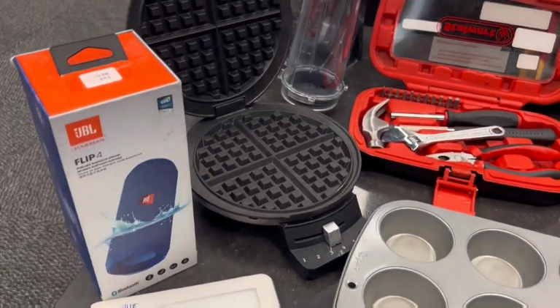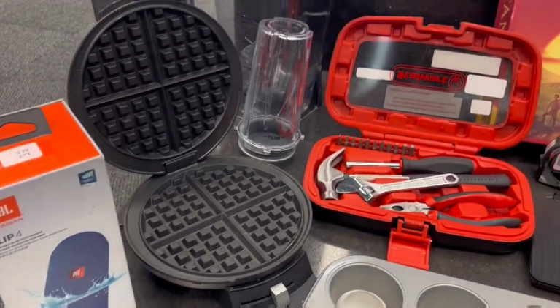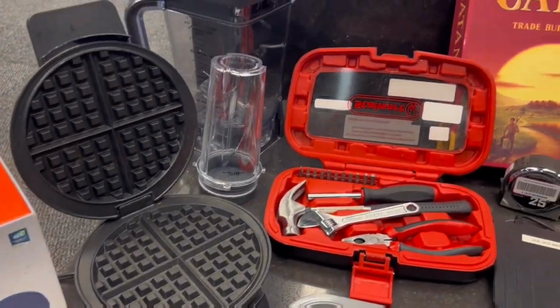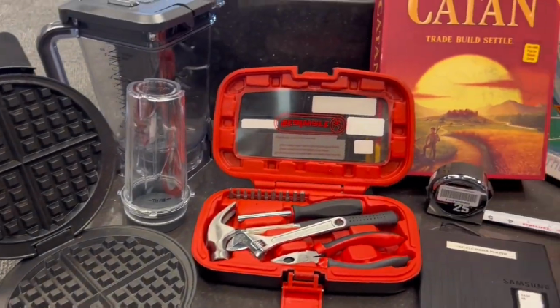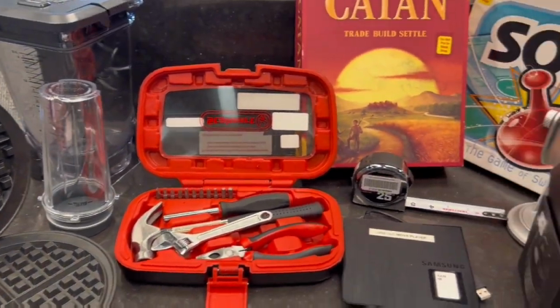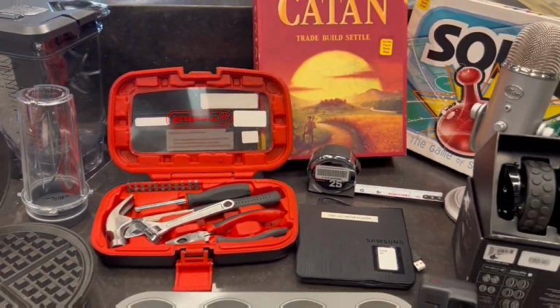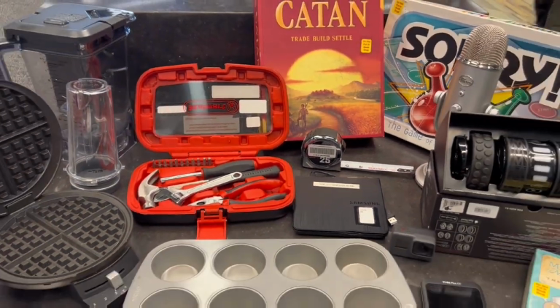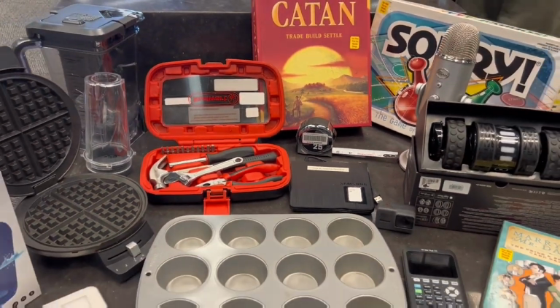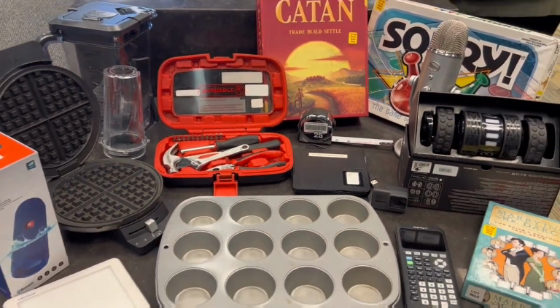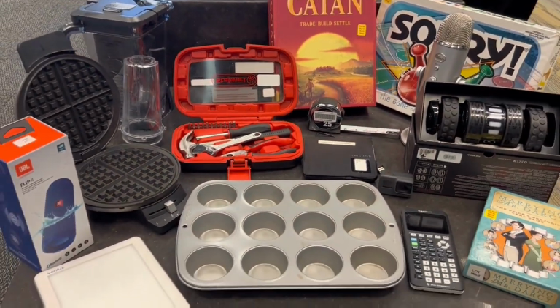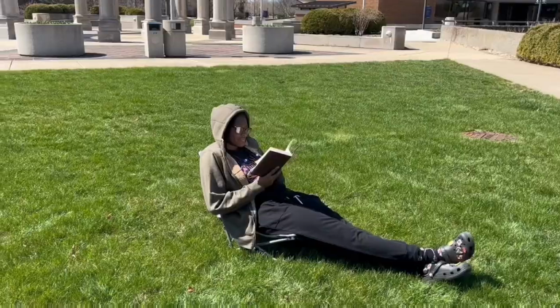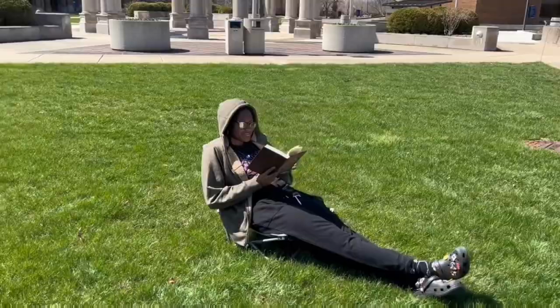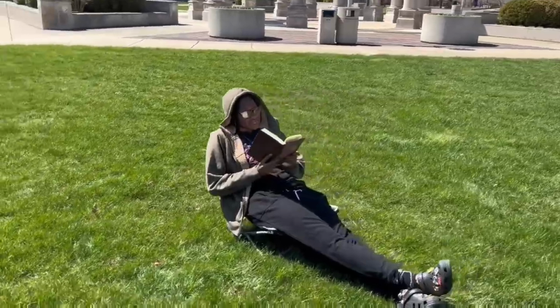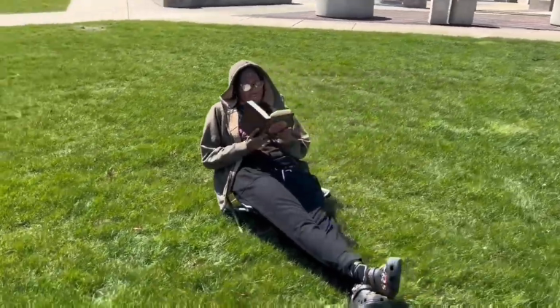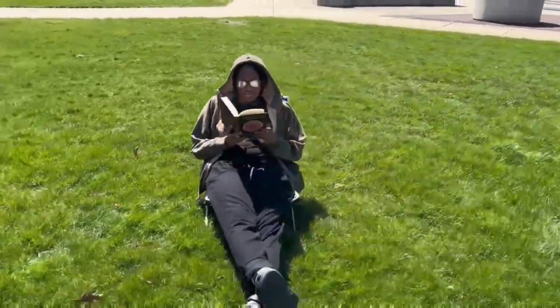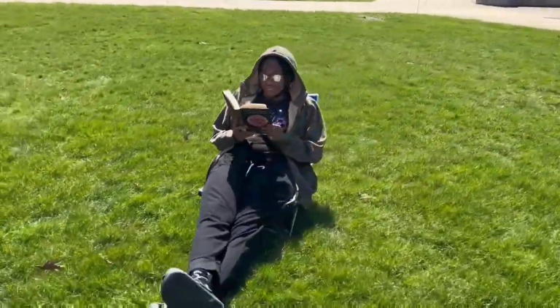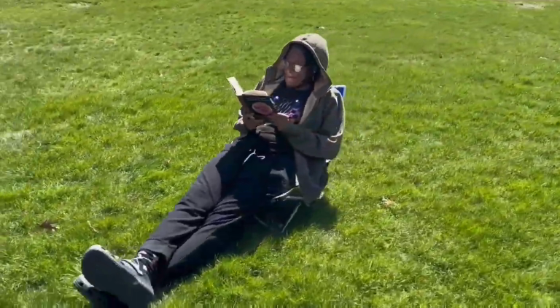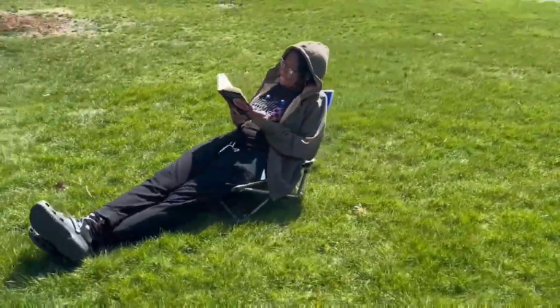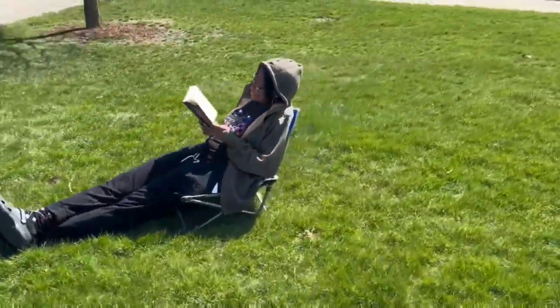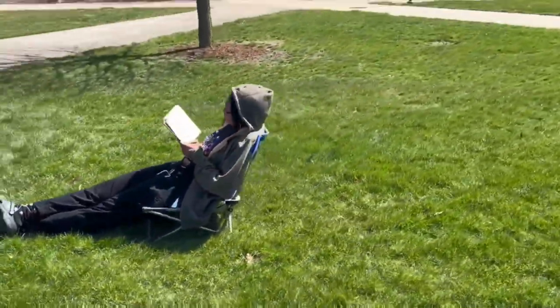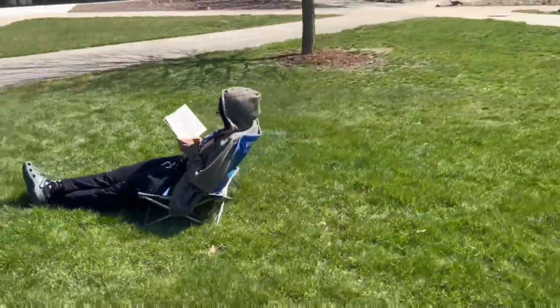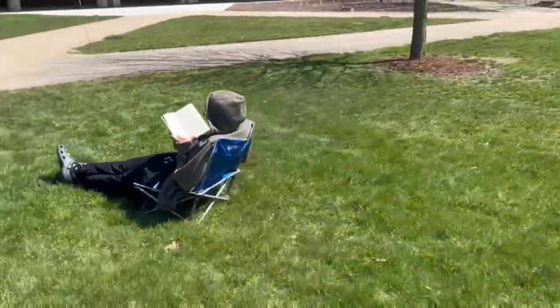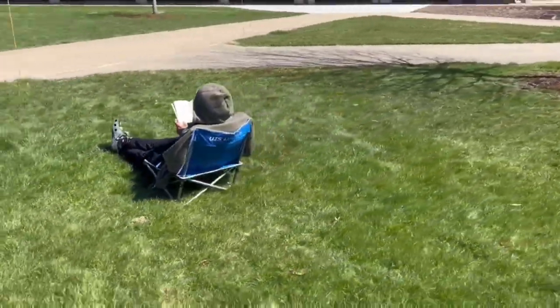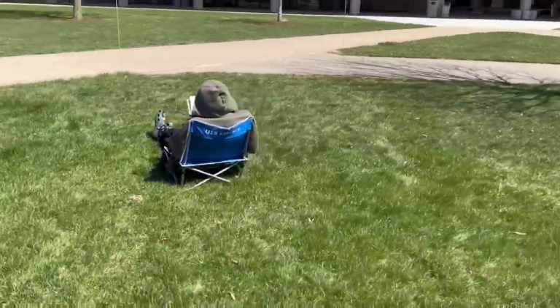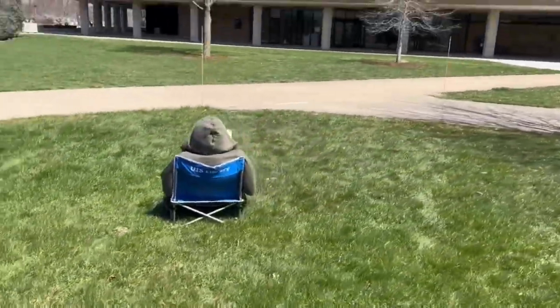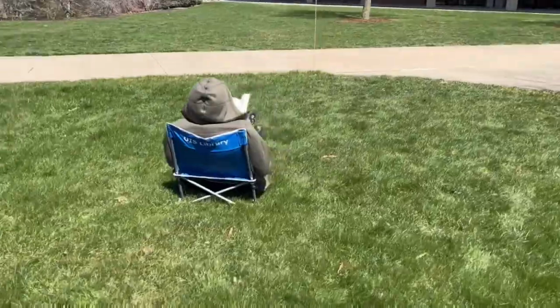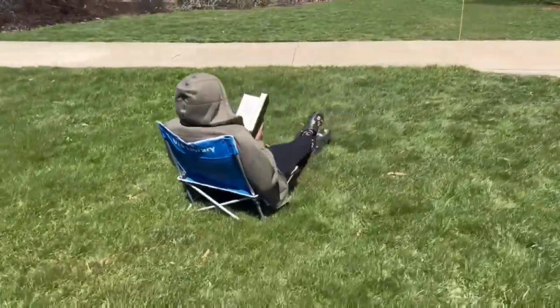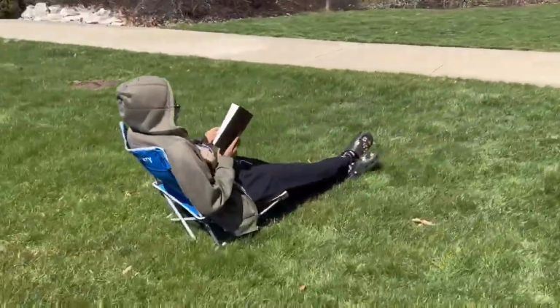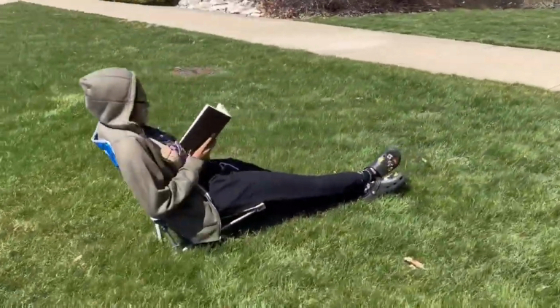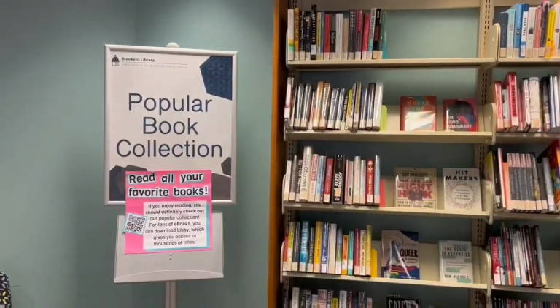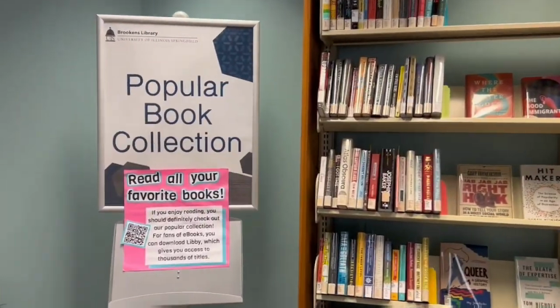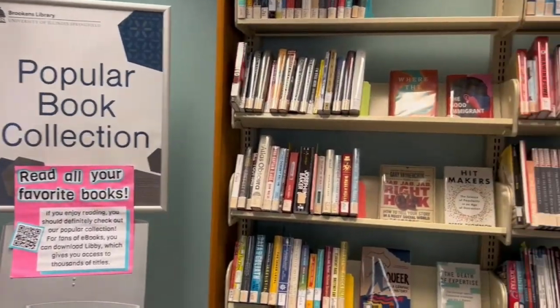Here you can check out calculators for class, kitchen gear like blenders and waffle makers, speakers, microphones, tools, and games. You can also check out launchers for attending games on campus or sitting out on the quad to read and enjoy the weather.